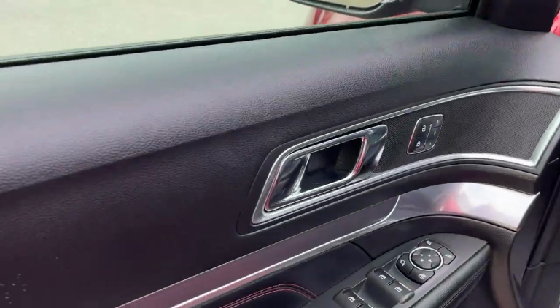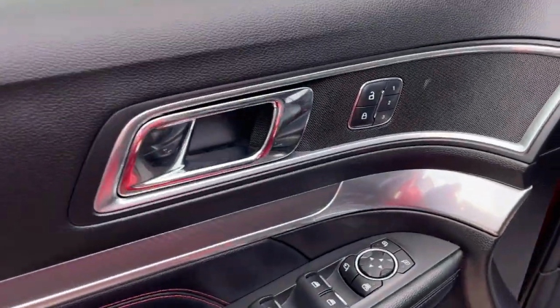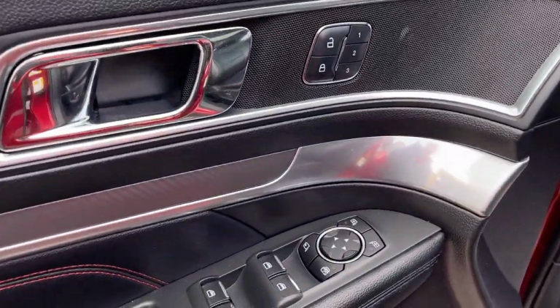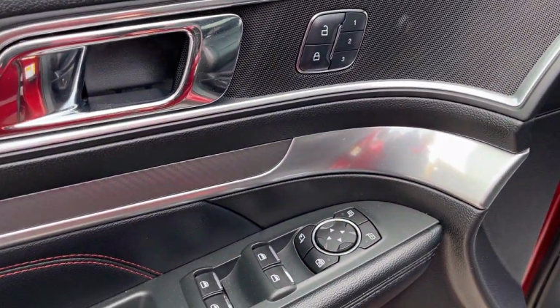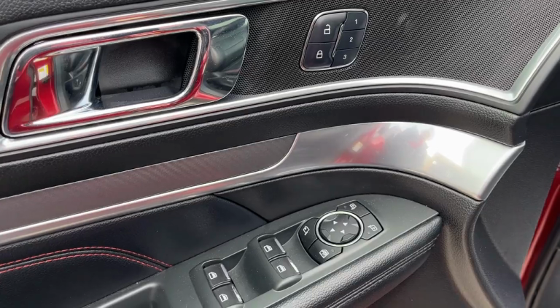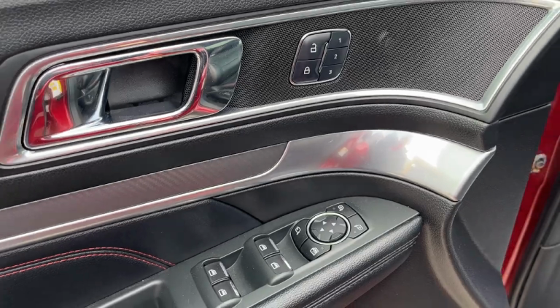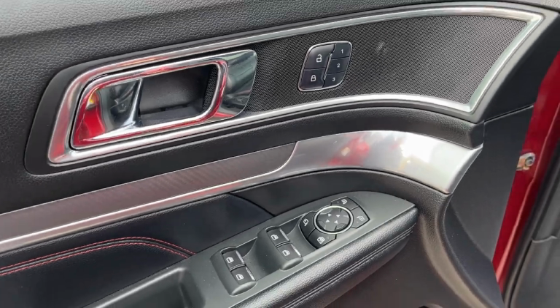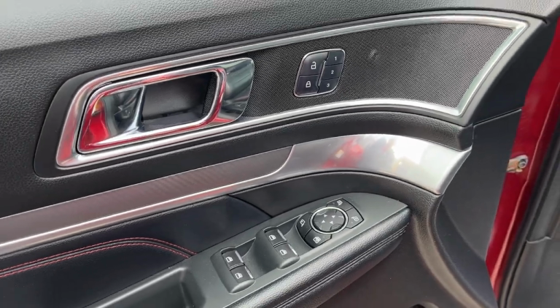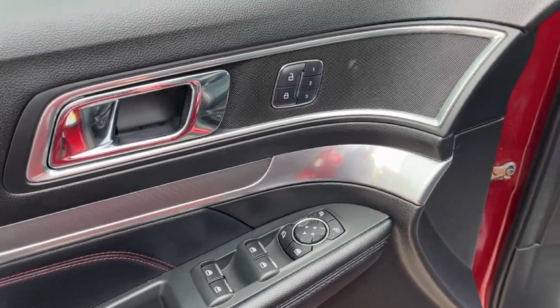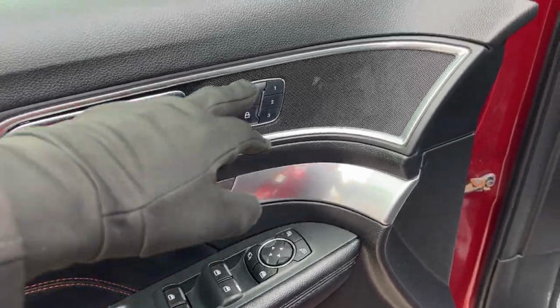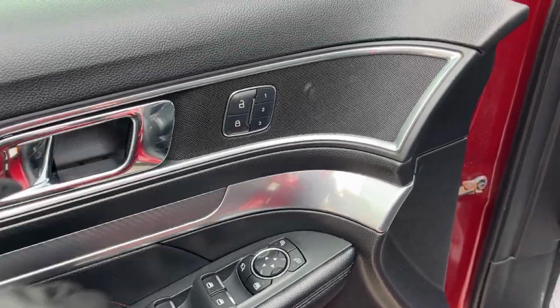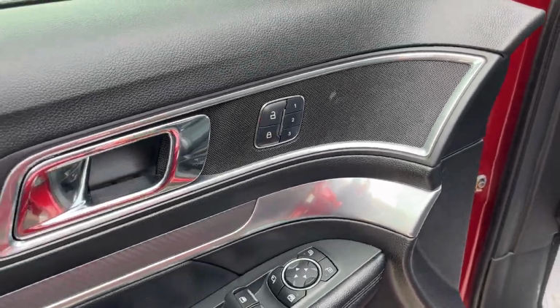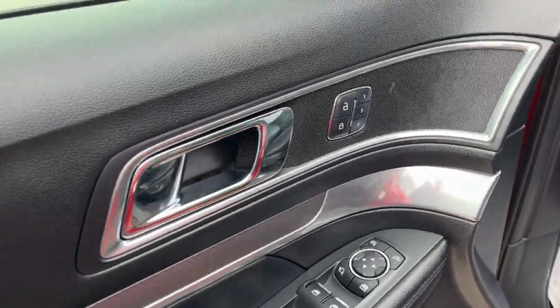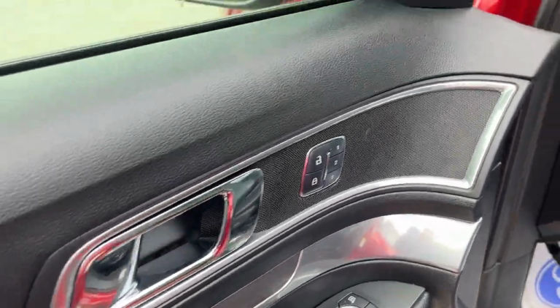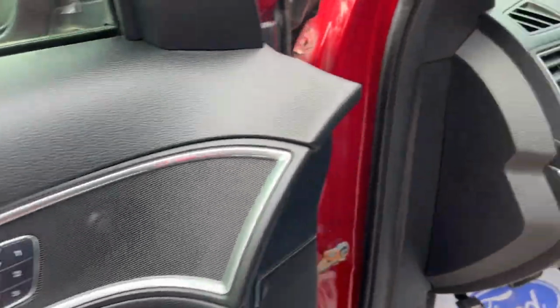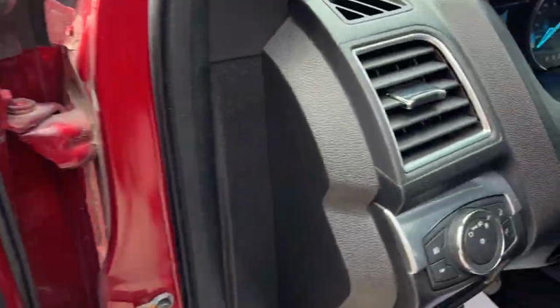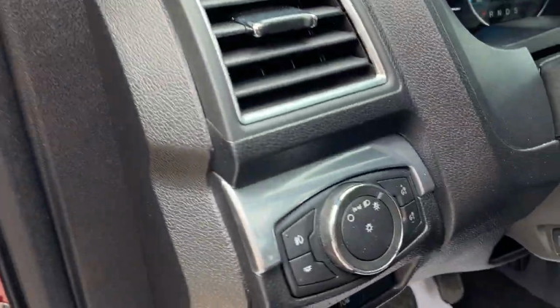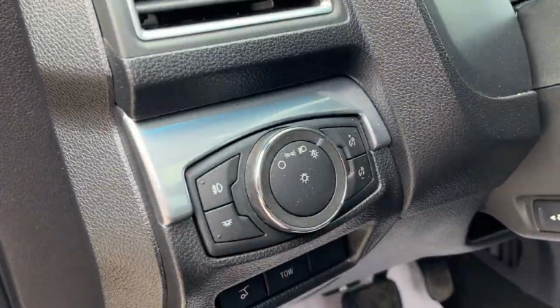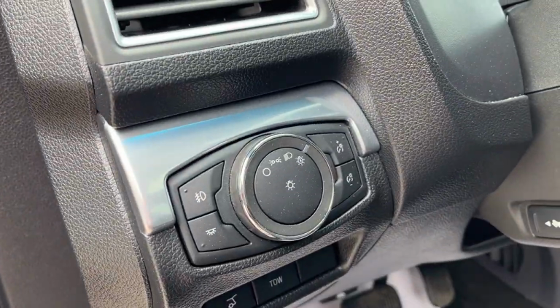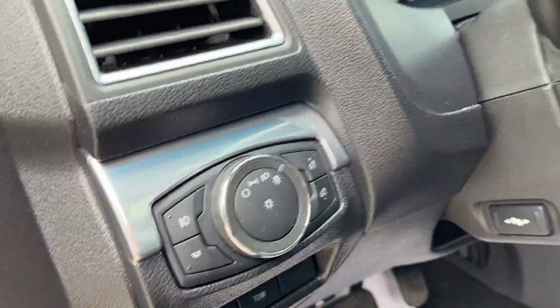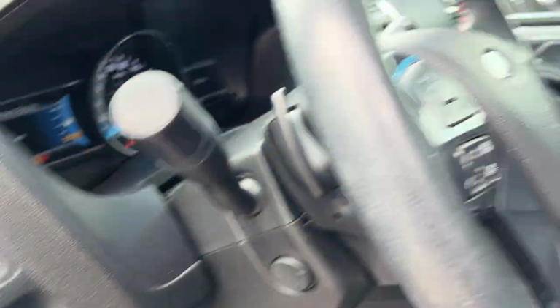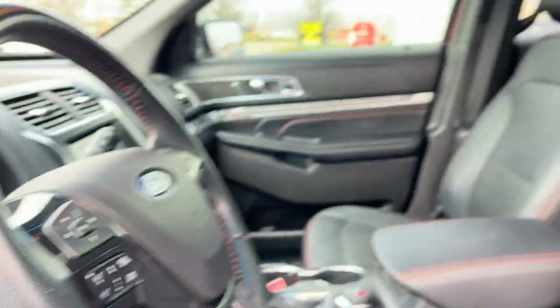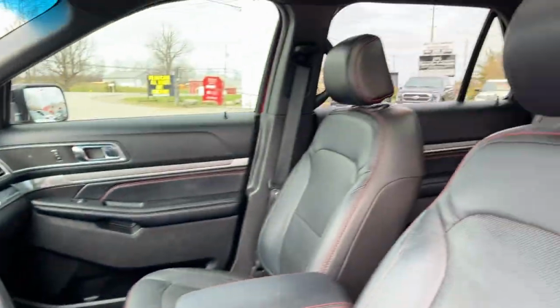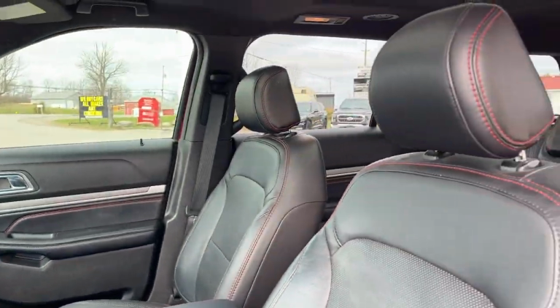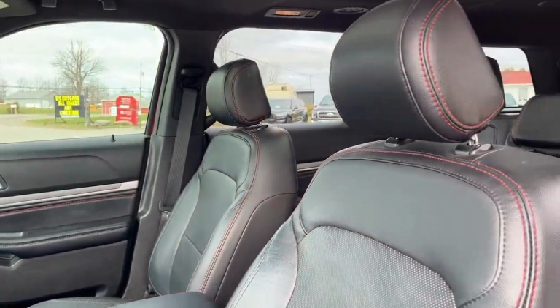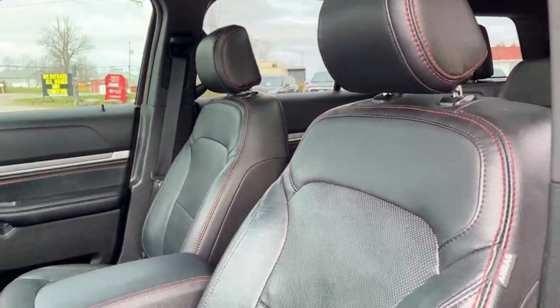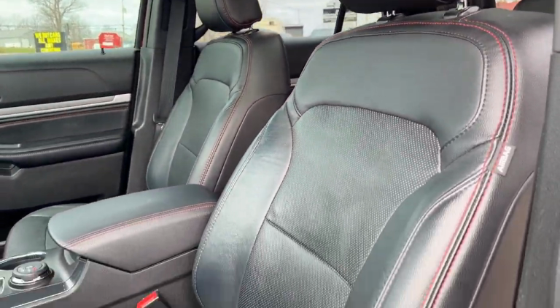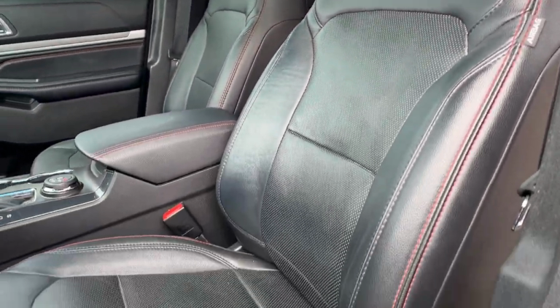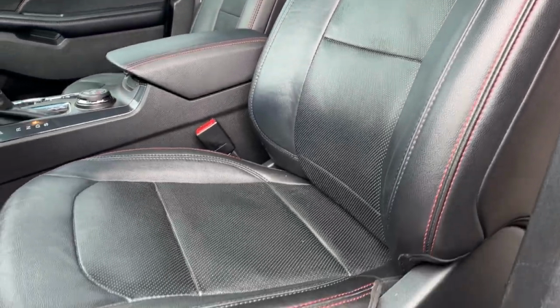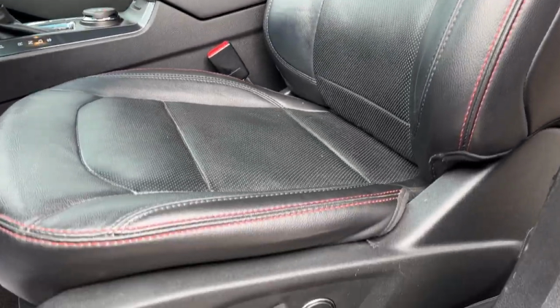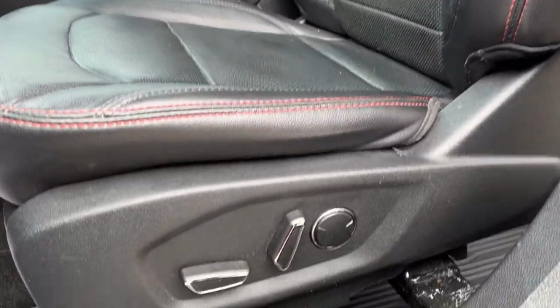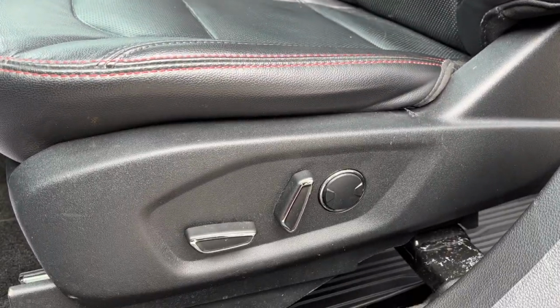Coming around to the front, you do have keyless entry on this vehicle, which is awesome. Of course you've got power windows and locks, power glass adjustable mirrors, and driver seat memory. You do have automatic headlights and a really nice interior with red stitching and black leather.